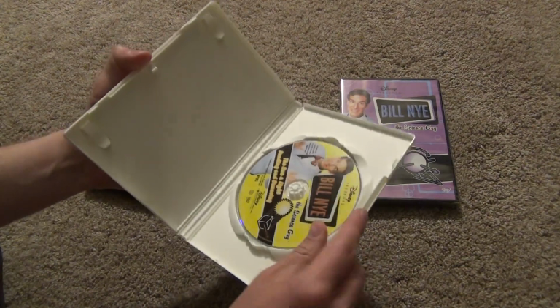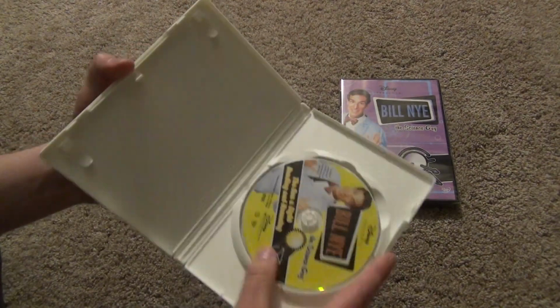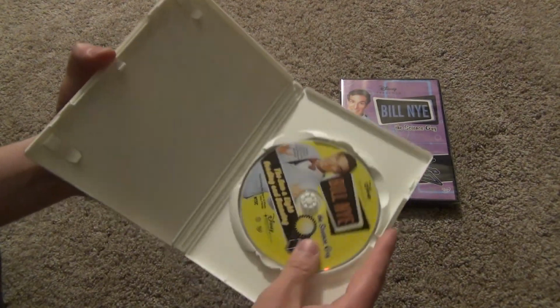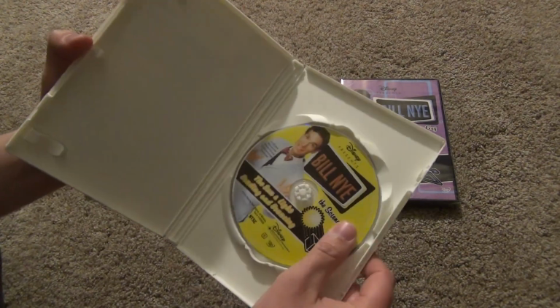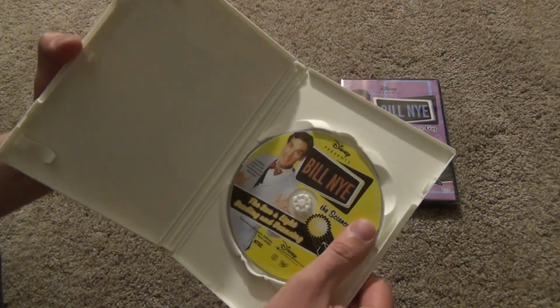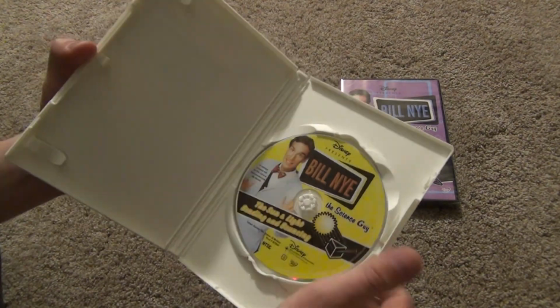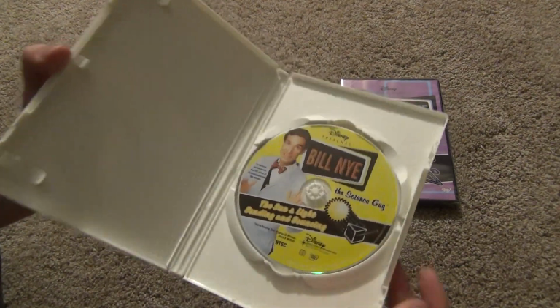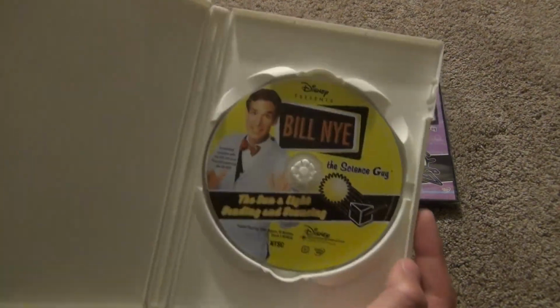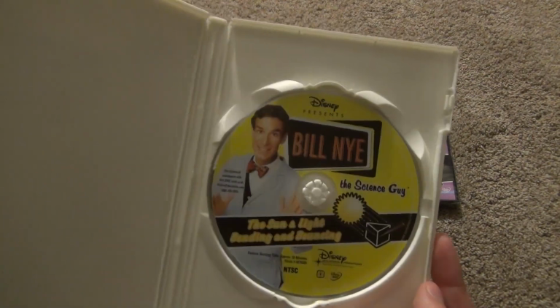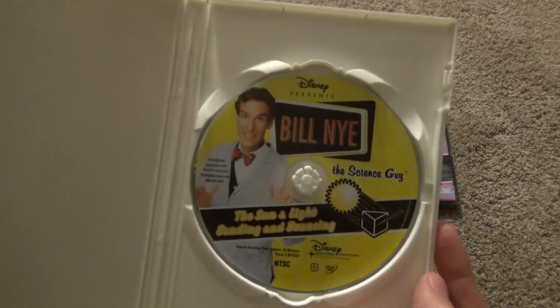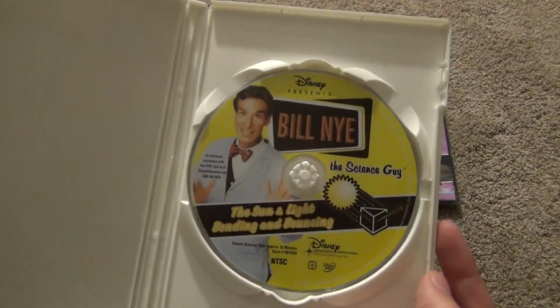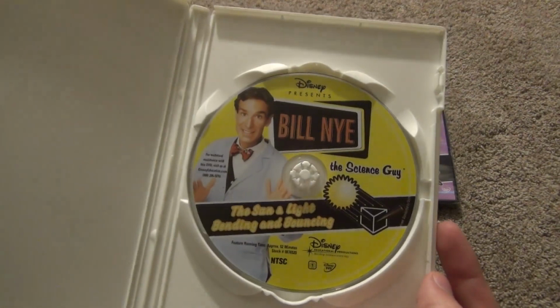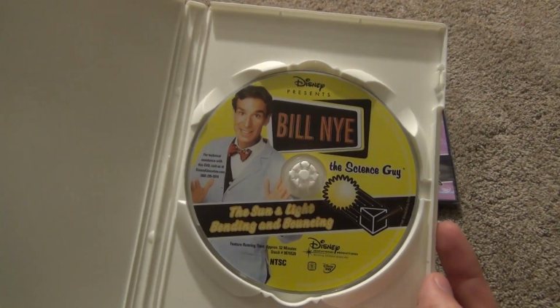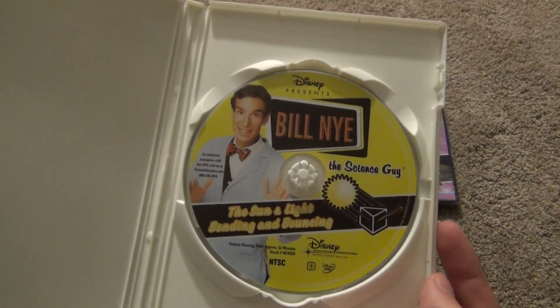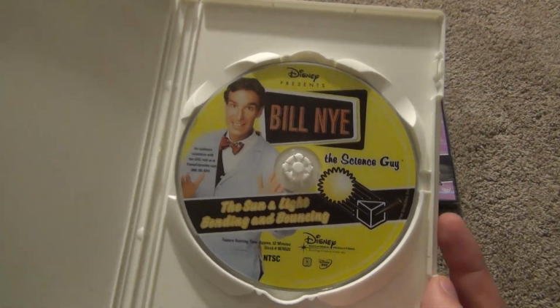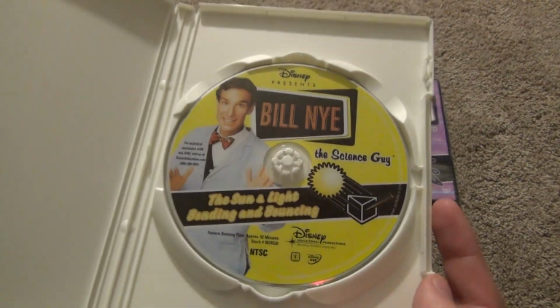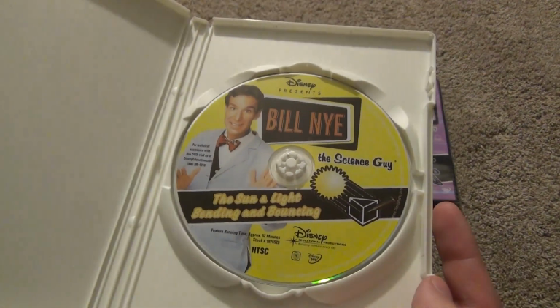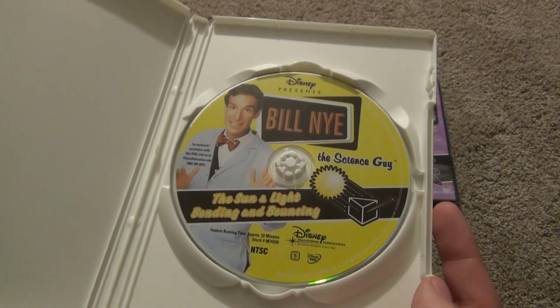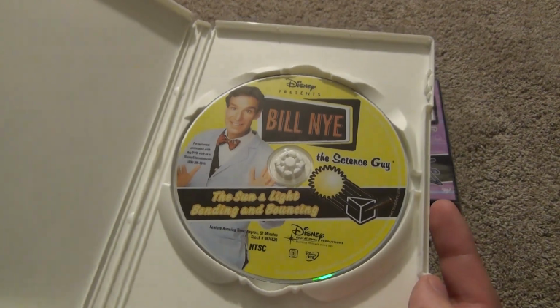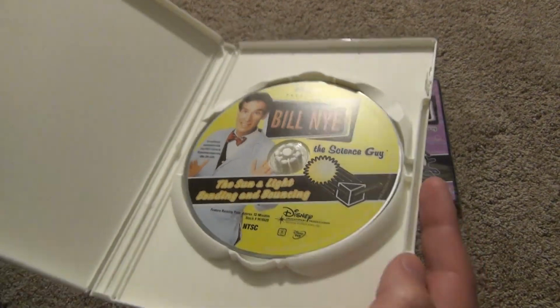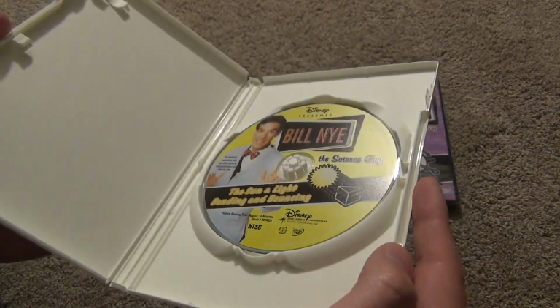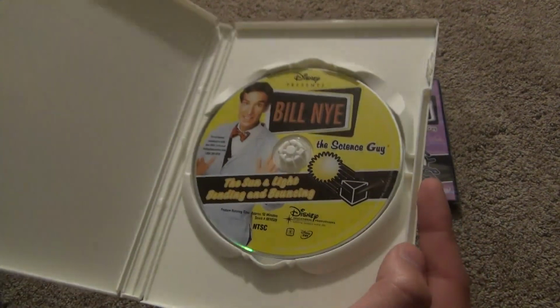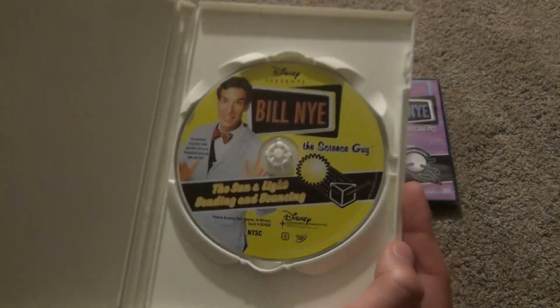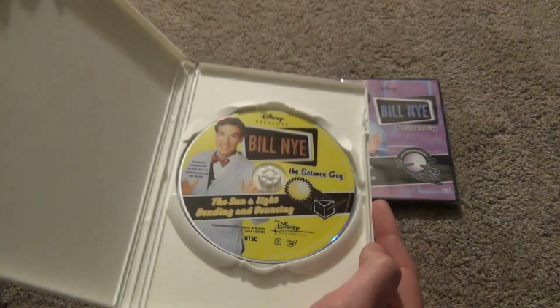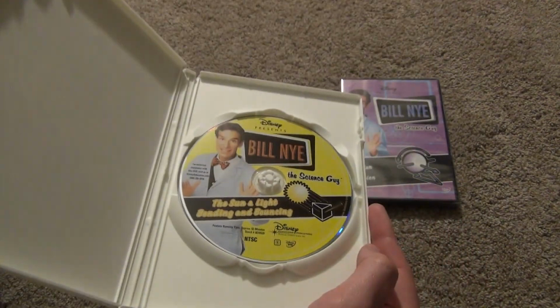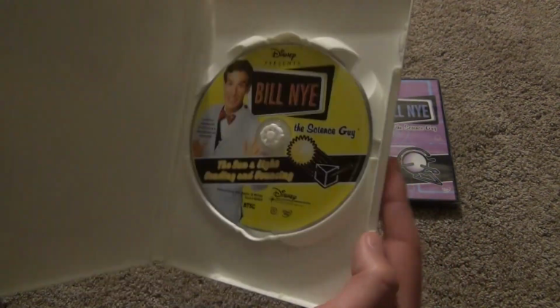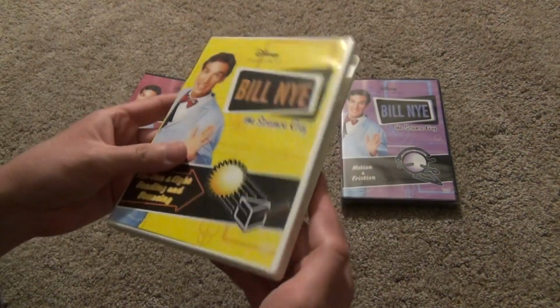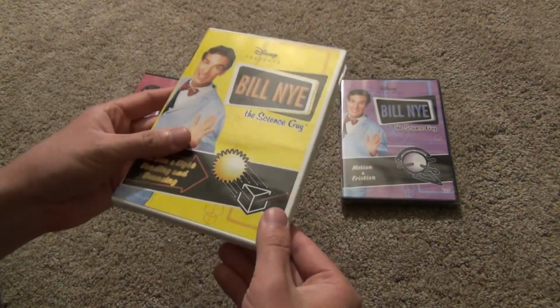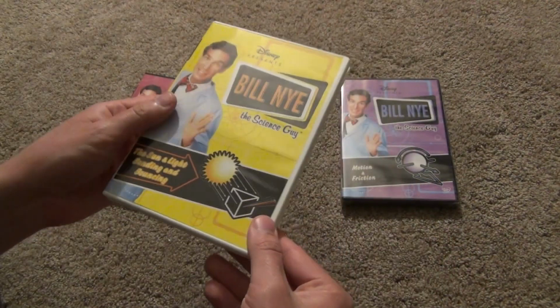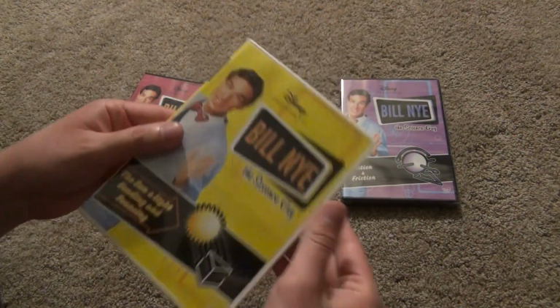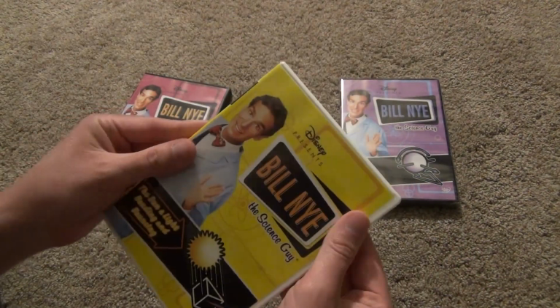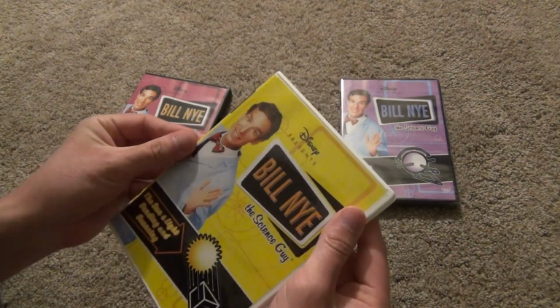All right, so here's what we get inside here. And there's a look at the disc. Looks pretty good to me.